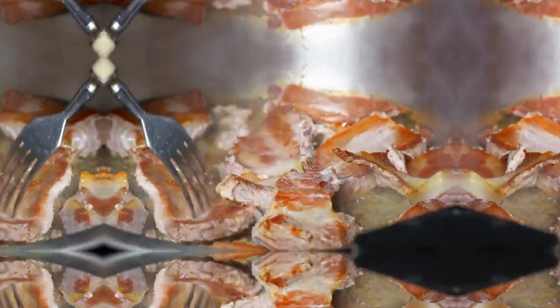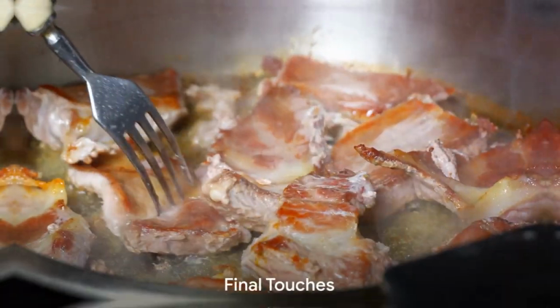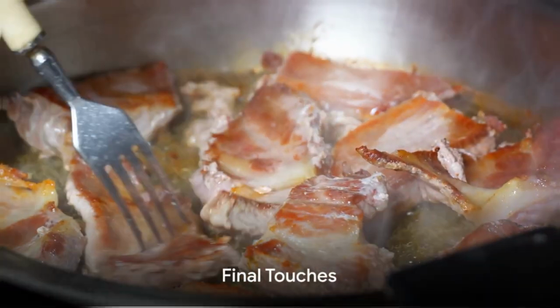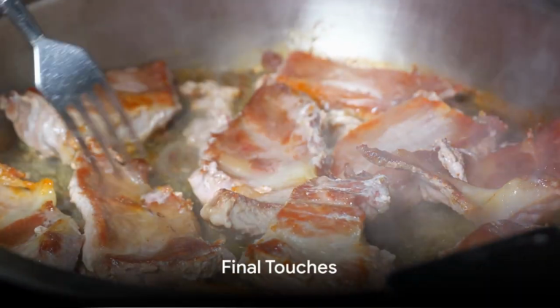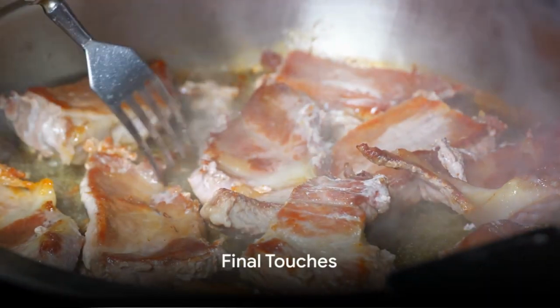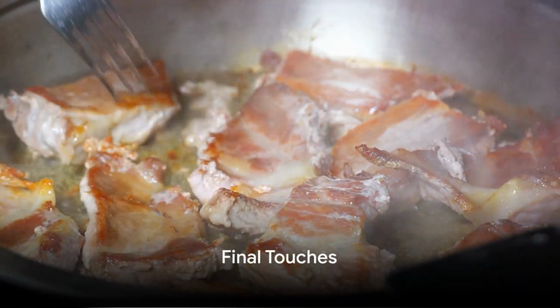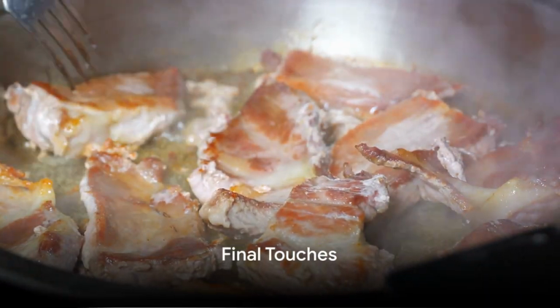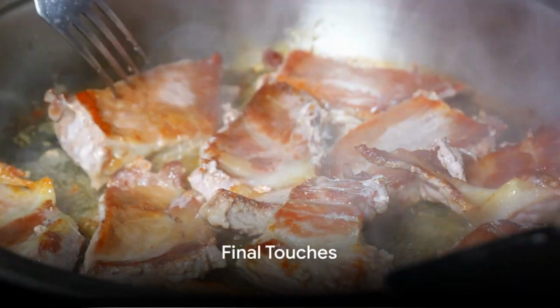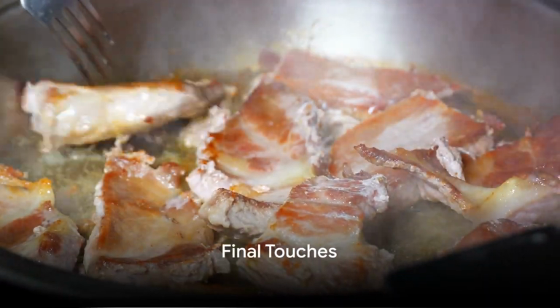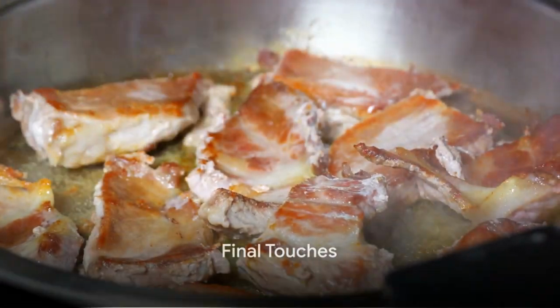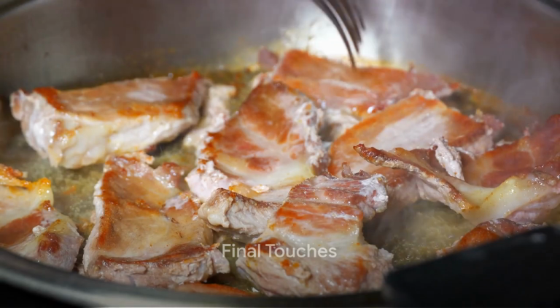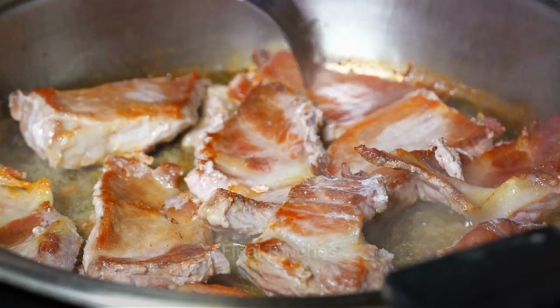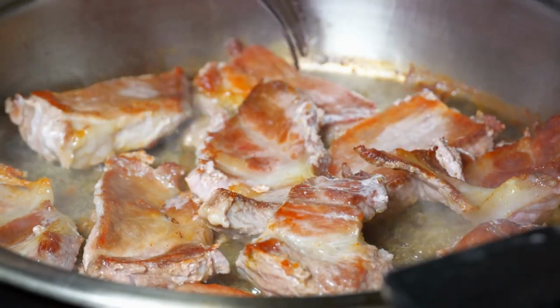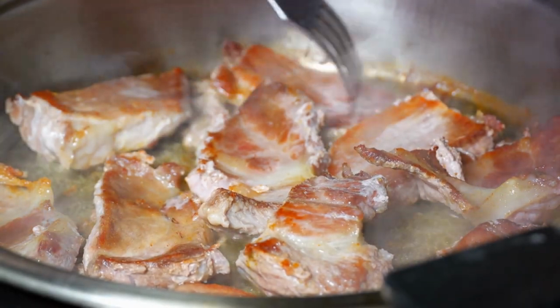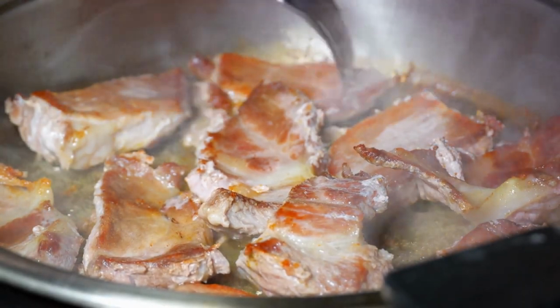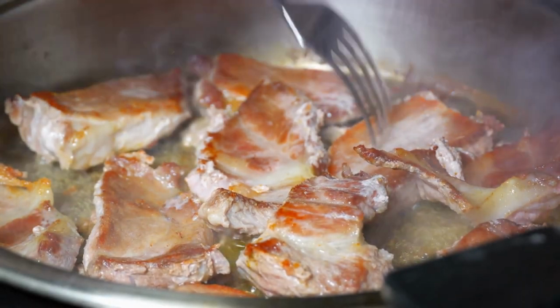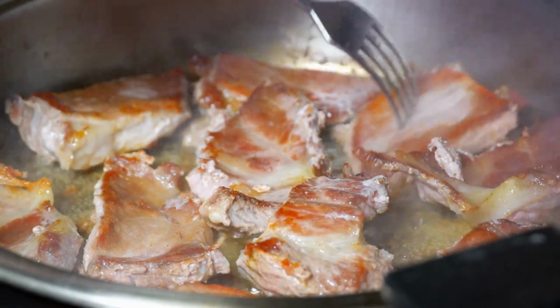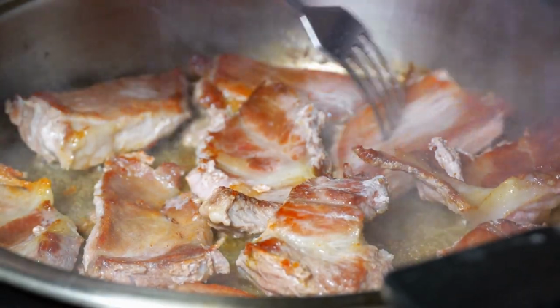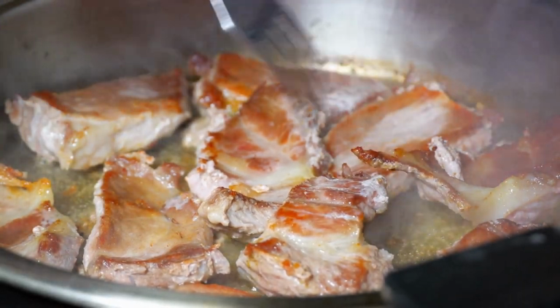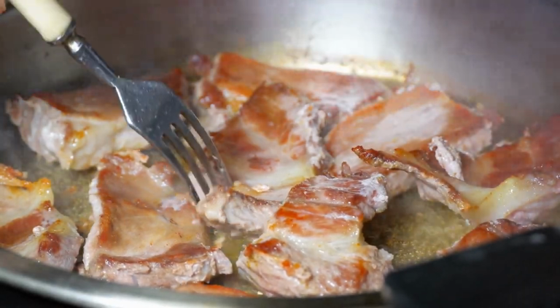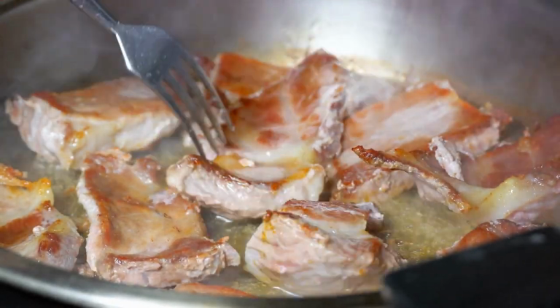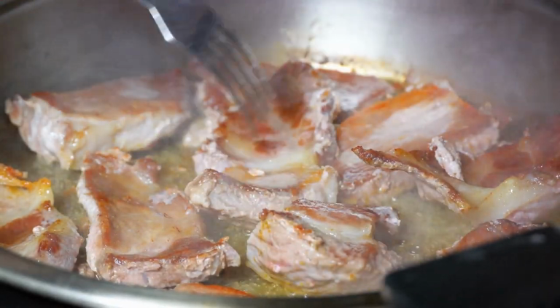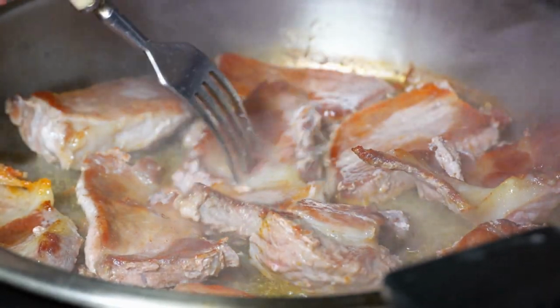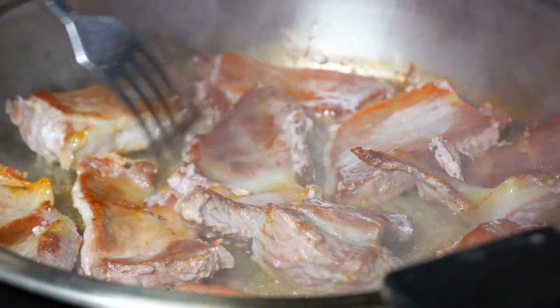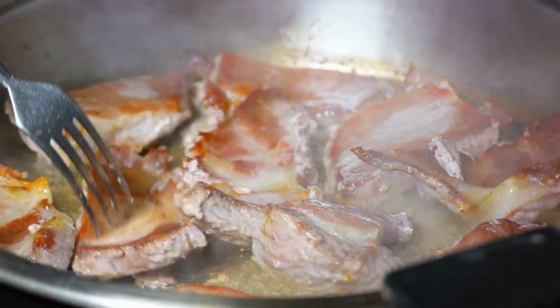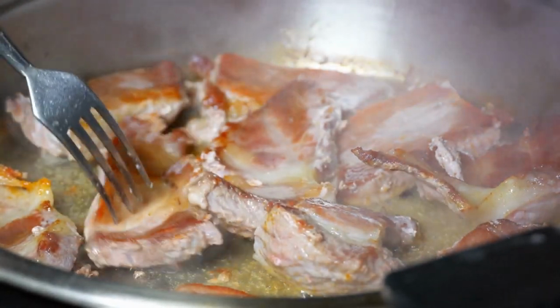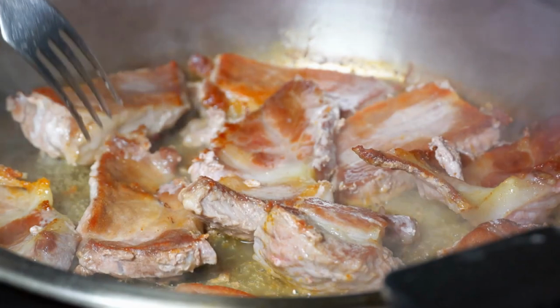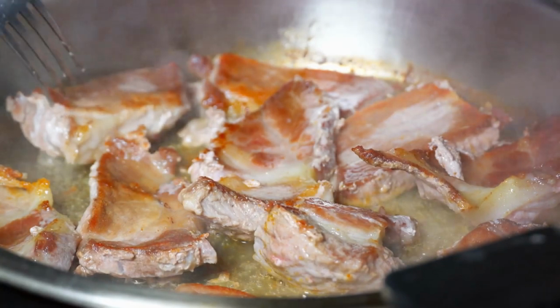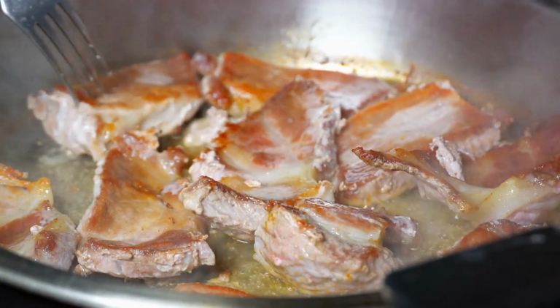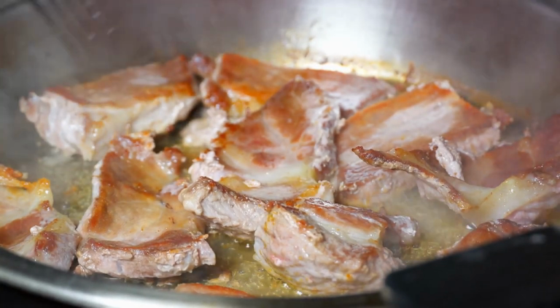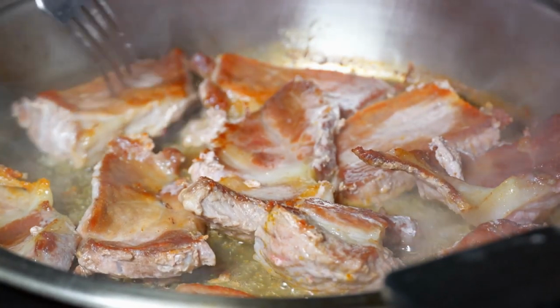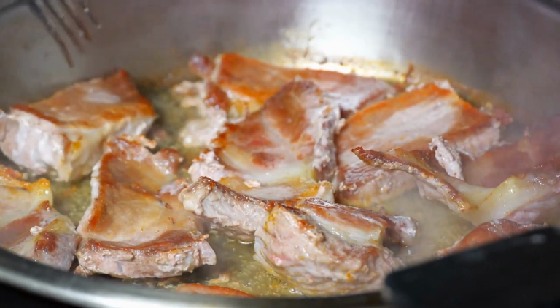Before serving, it's essential to taste and adjust the seasoning. A pinch of salt, a dash of pepper, or an extra sprinkle of chili powder might be all it takes to elevate it to perfection.